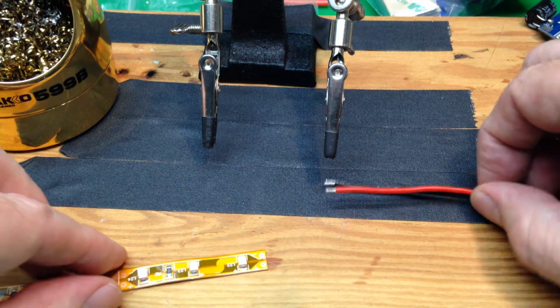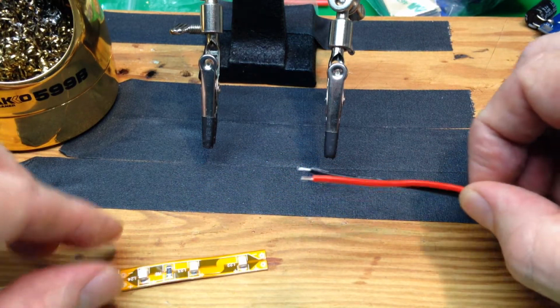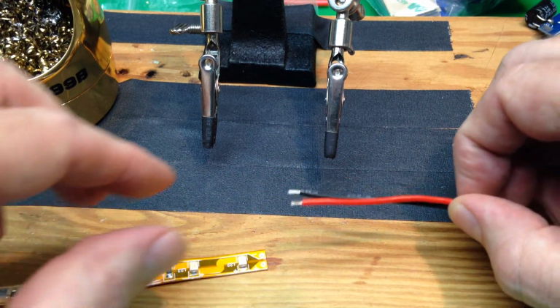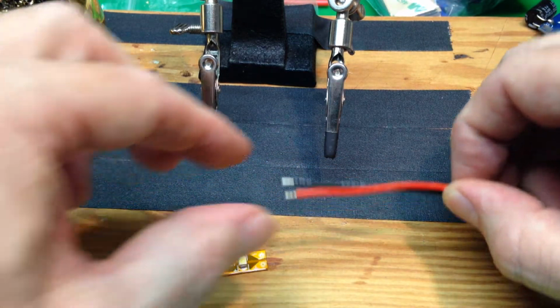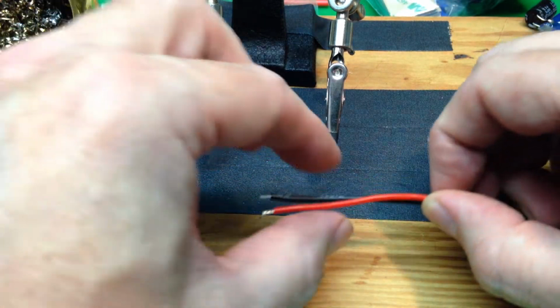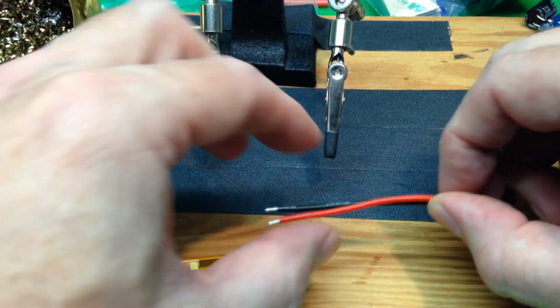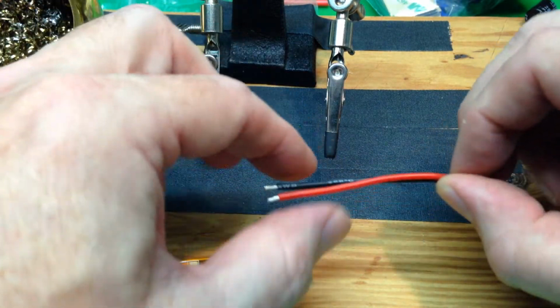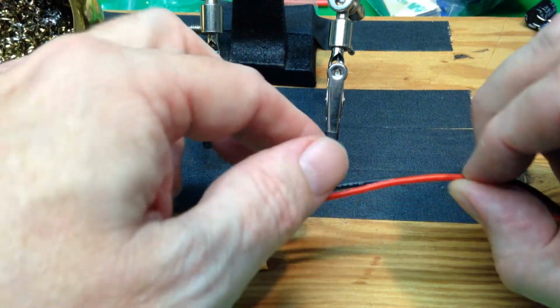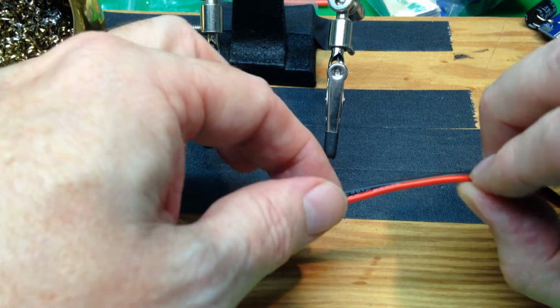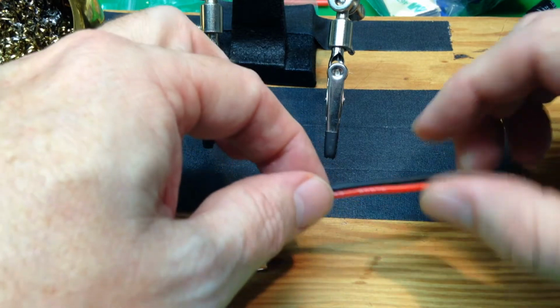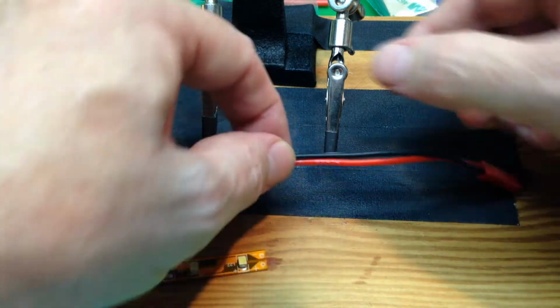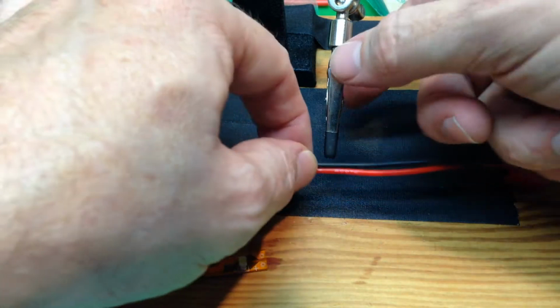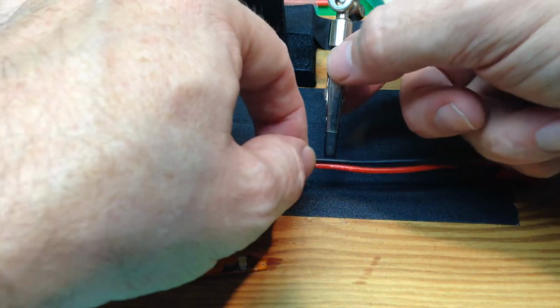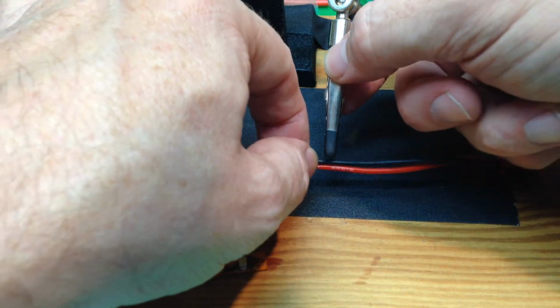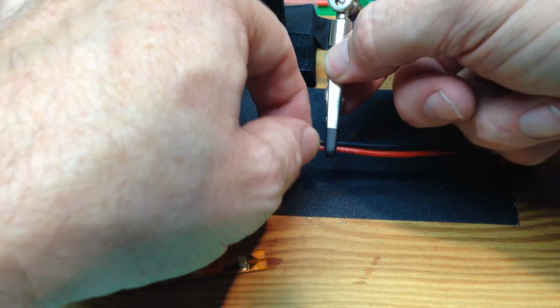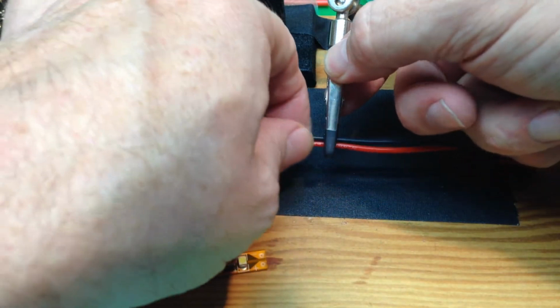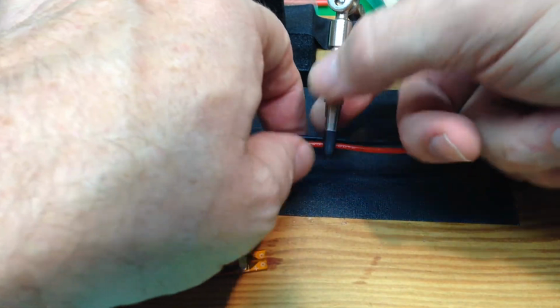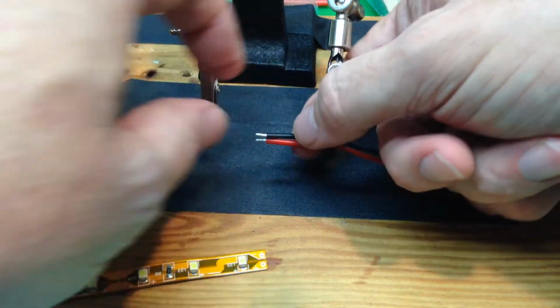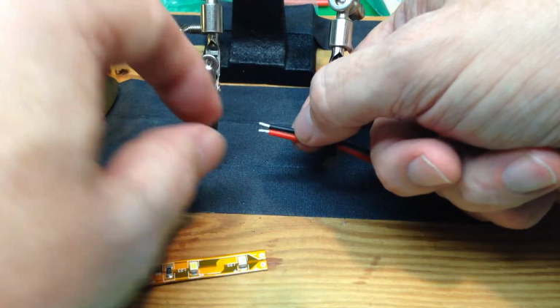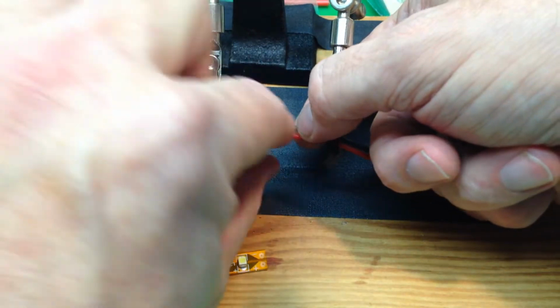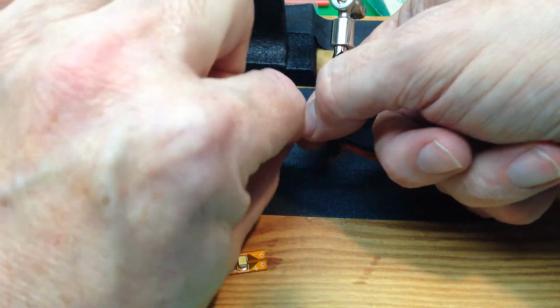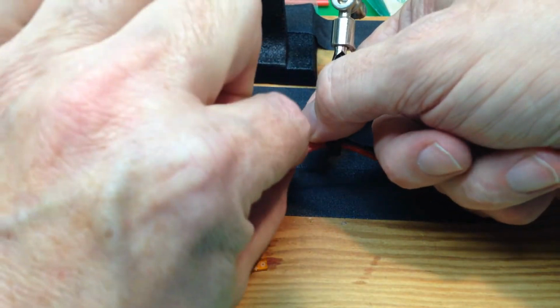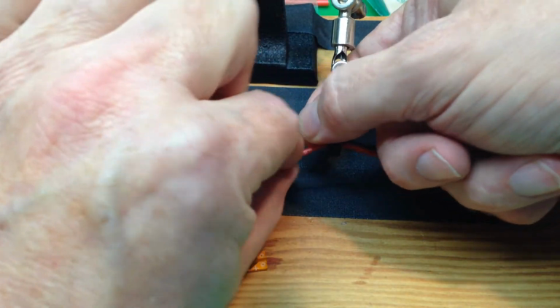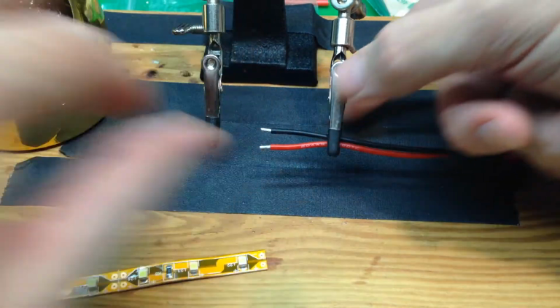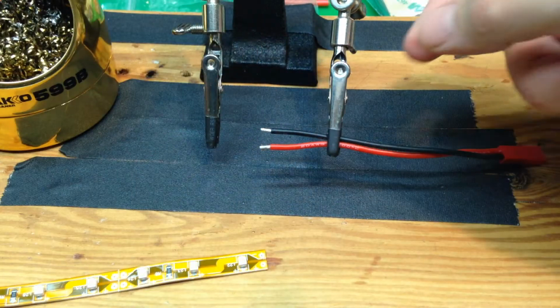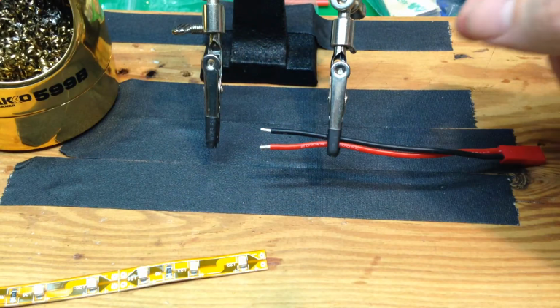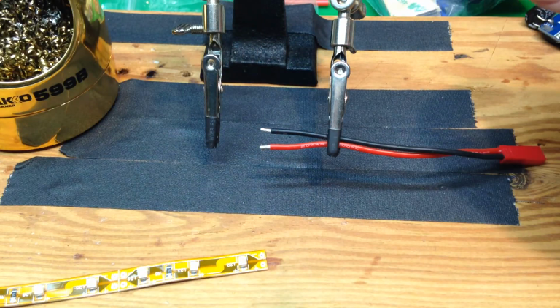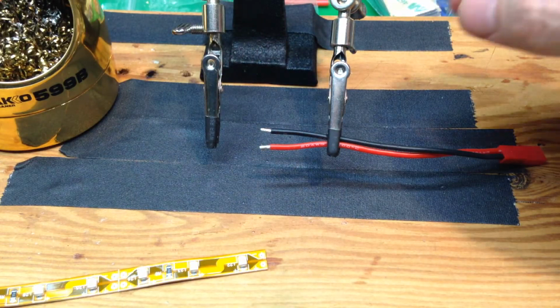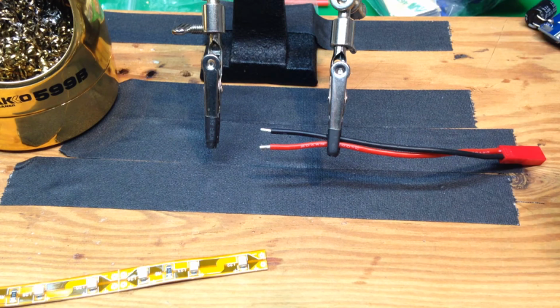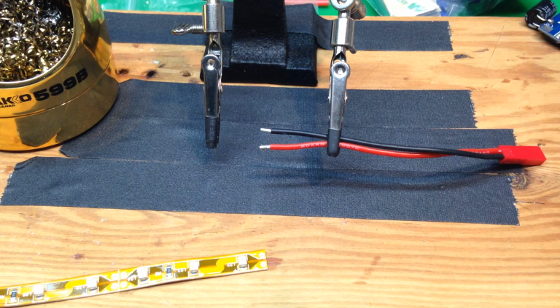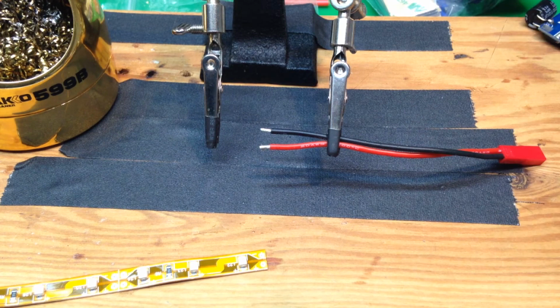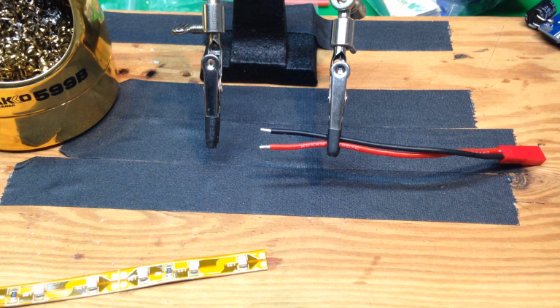We're going to start off by tinning our two wires with a generous bit of solder.